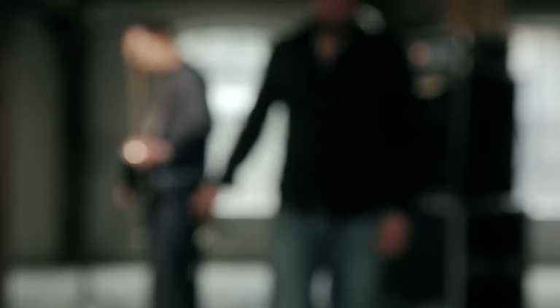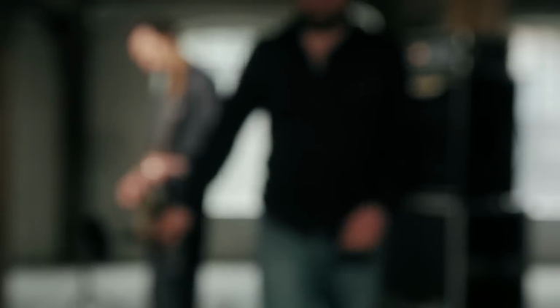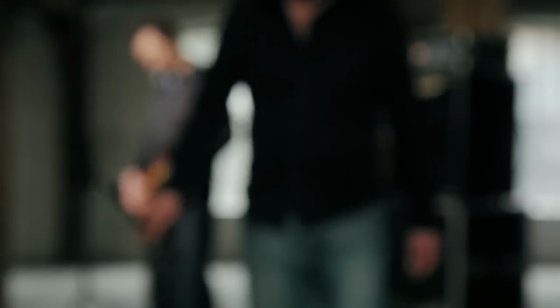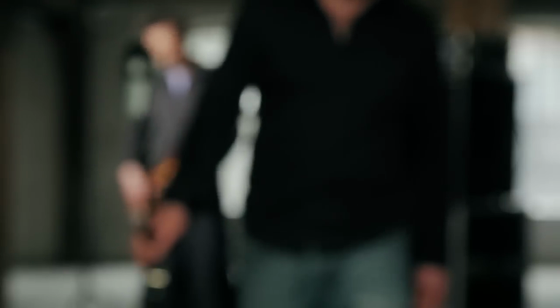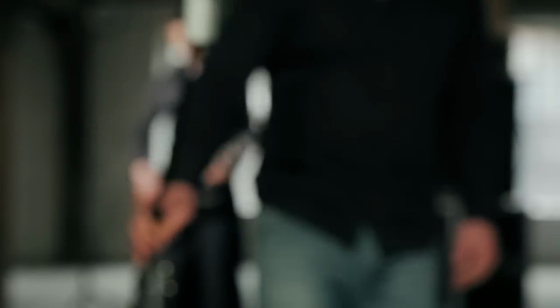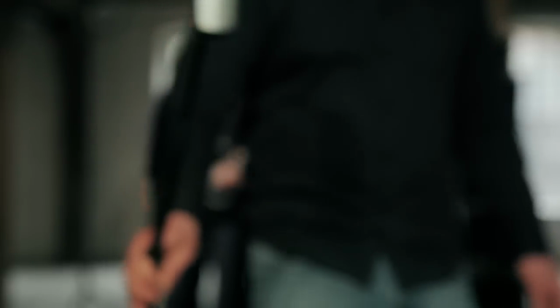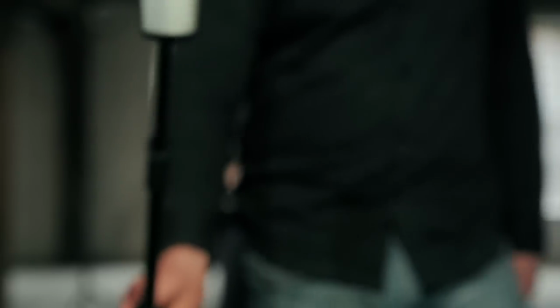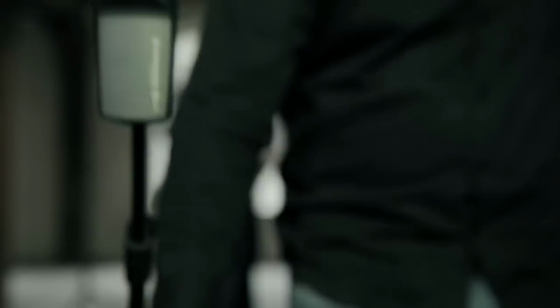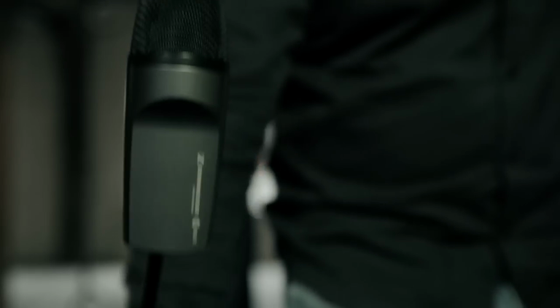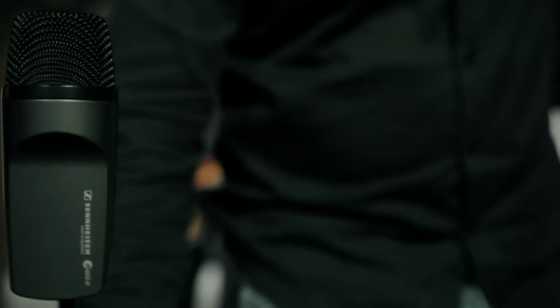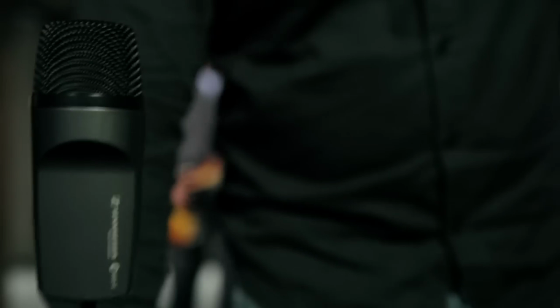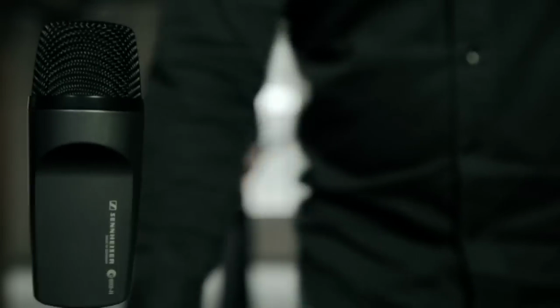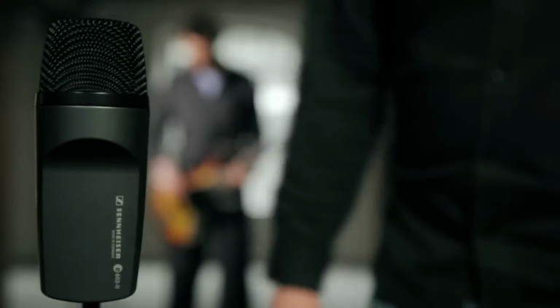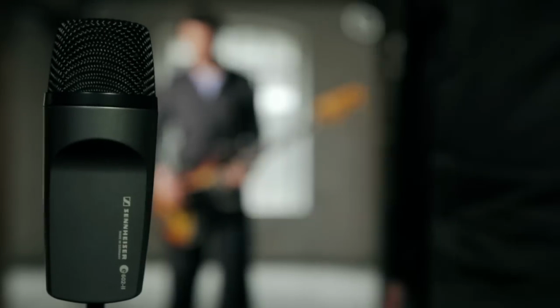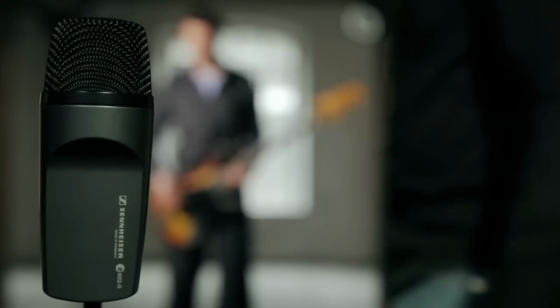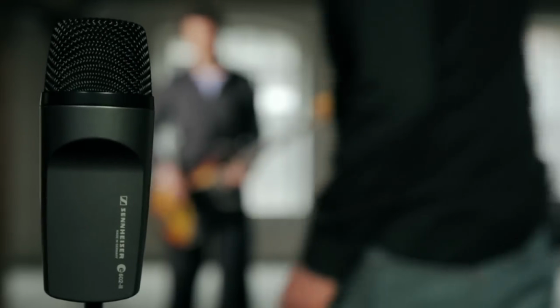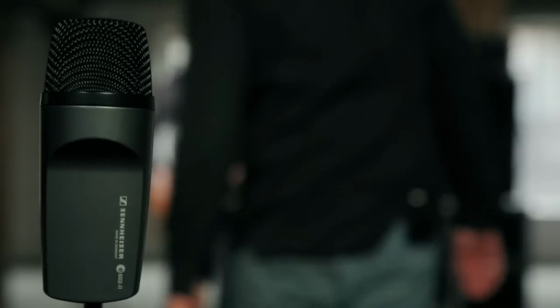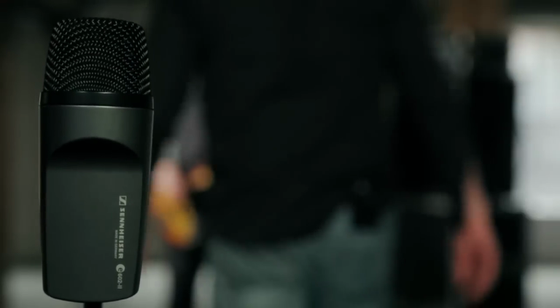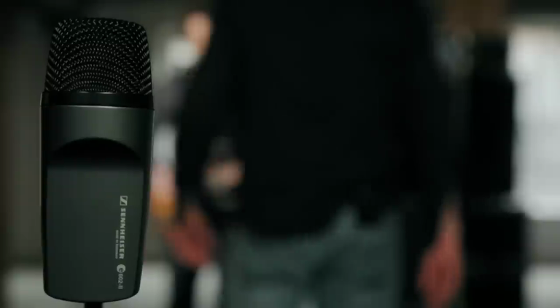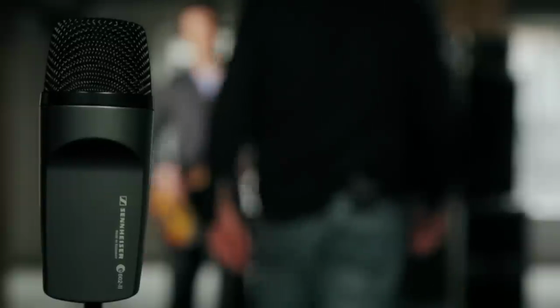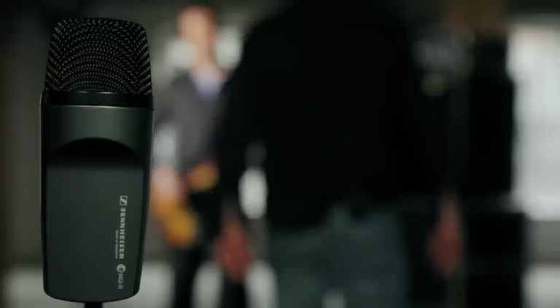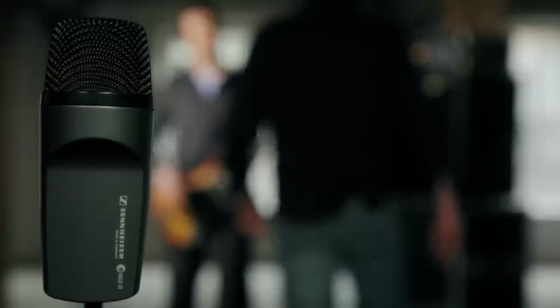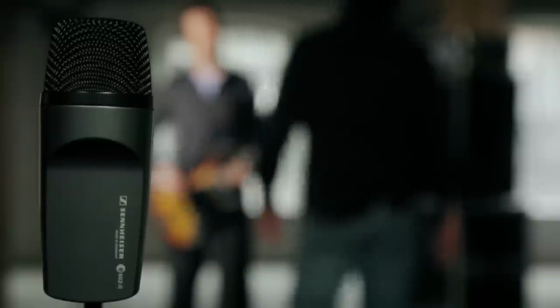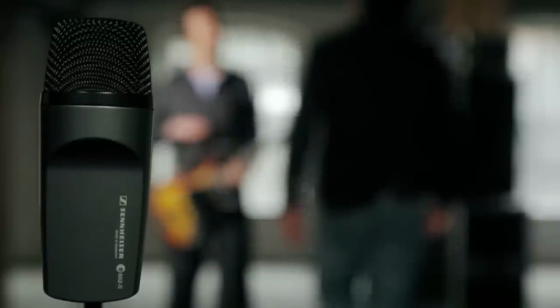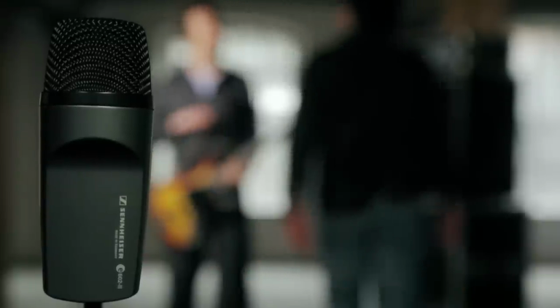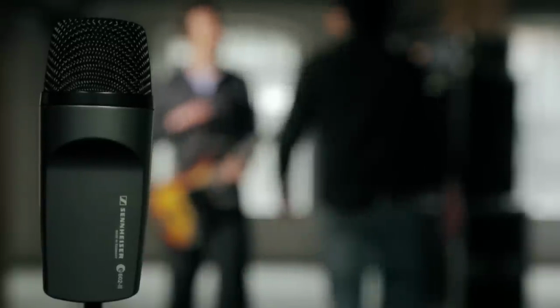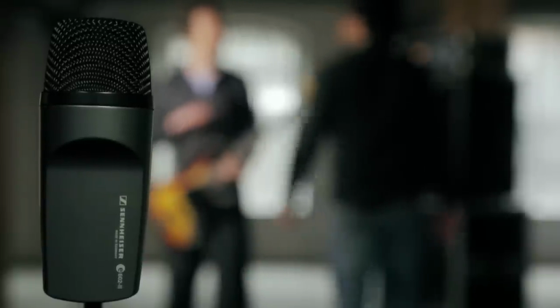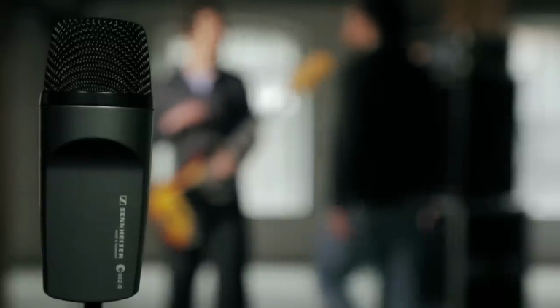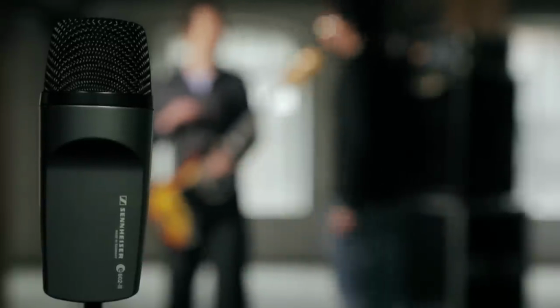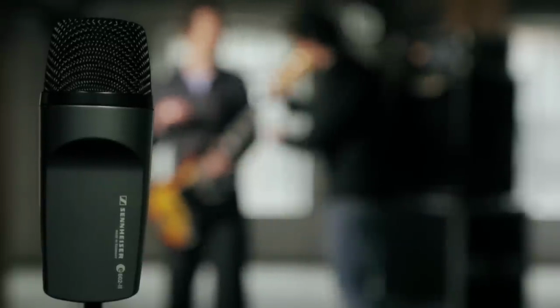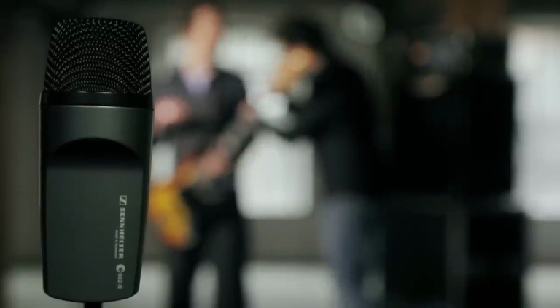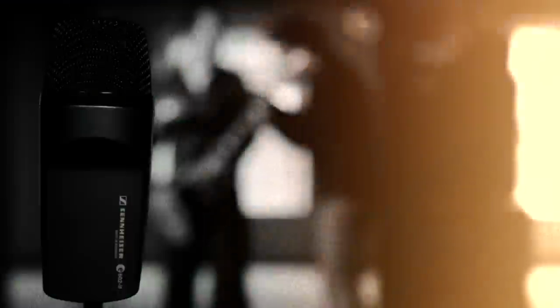So if you want to make it groove, feel your frequencies rather than just hearing them. The Sennheiser E602 will be your best friend.